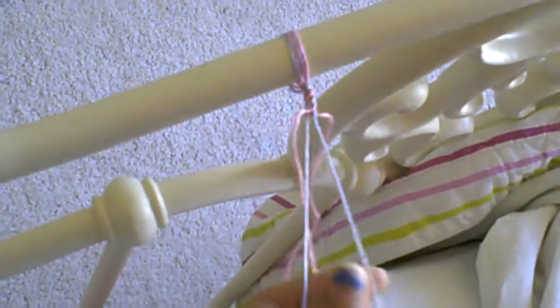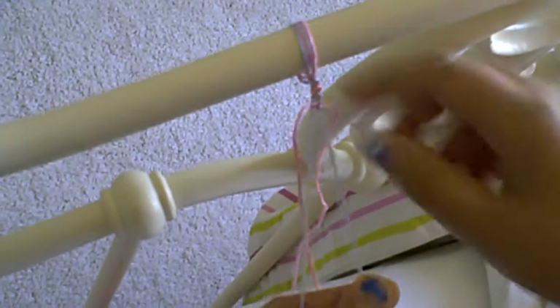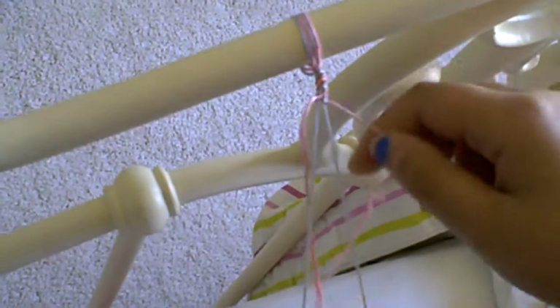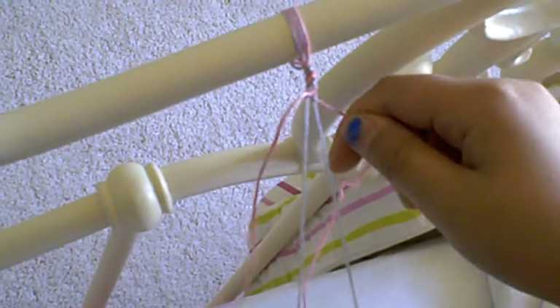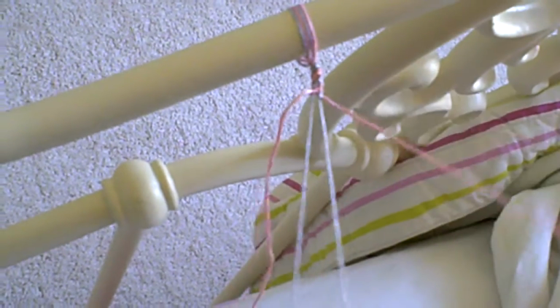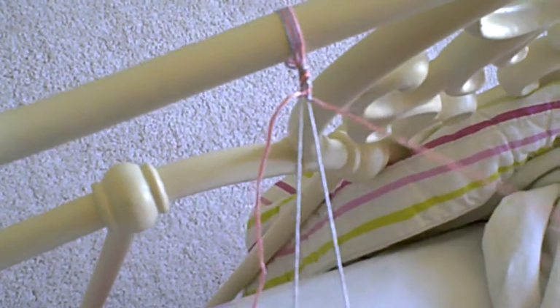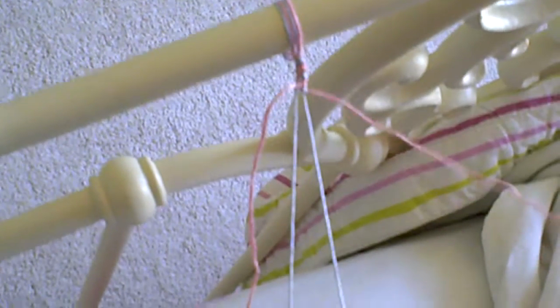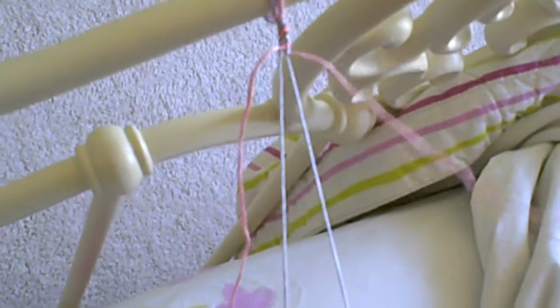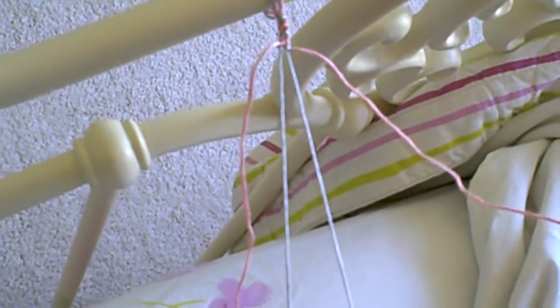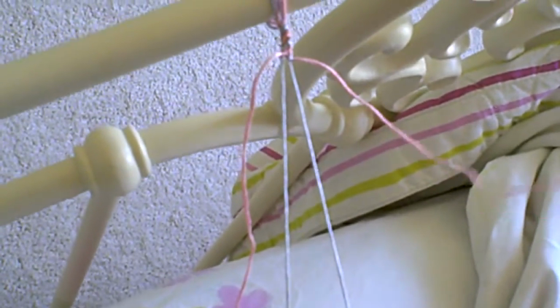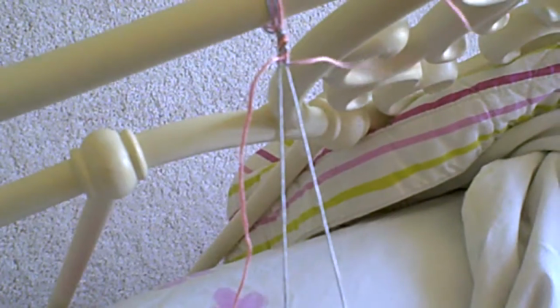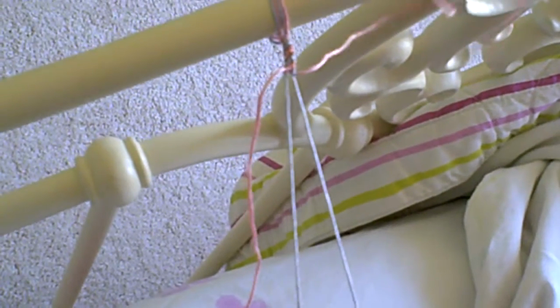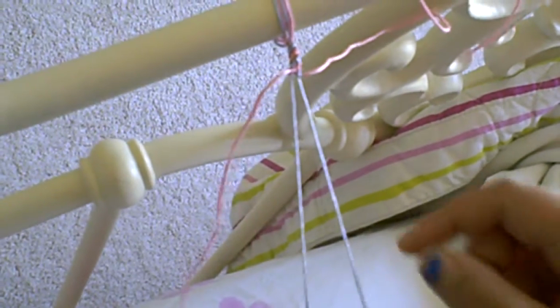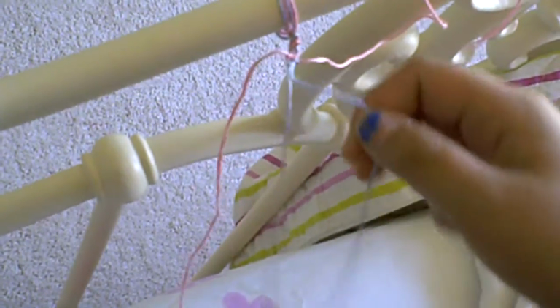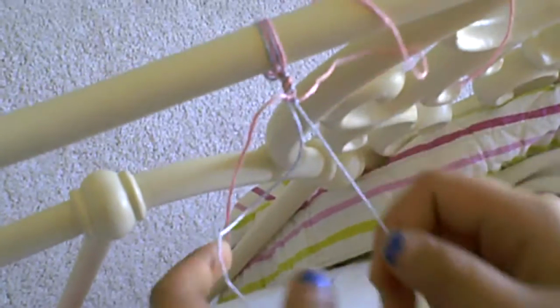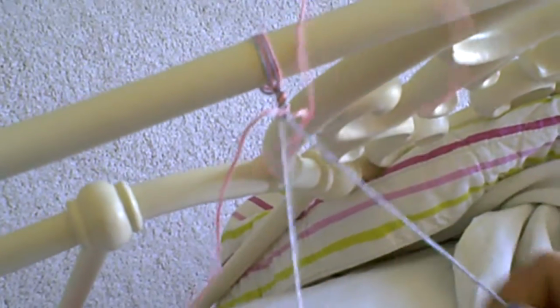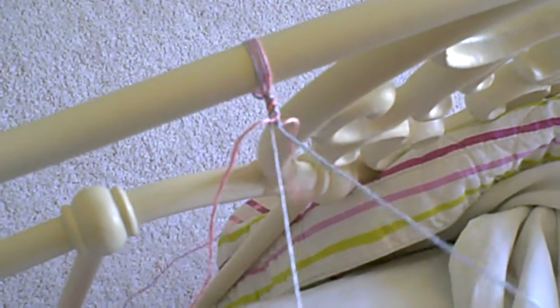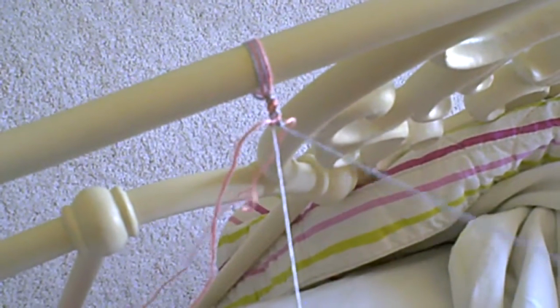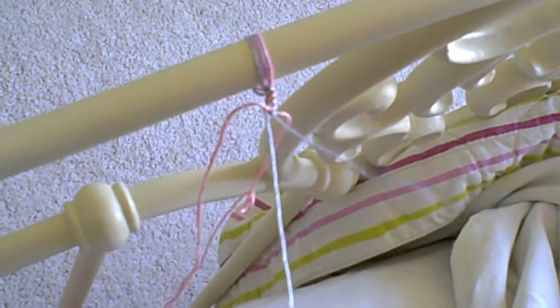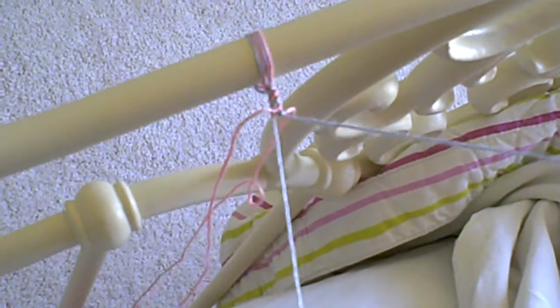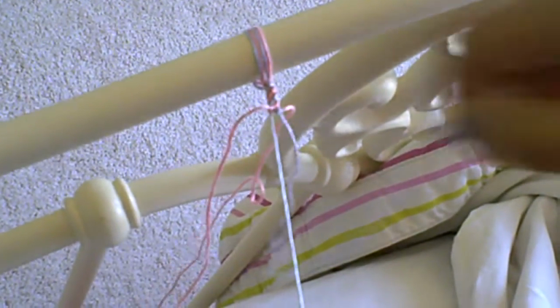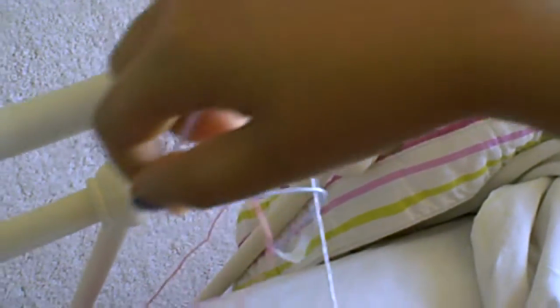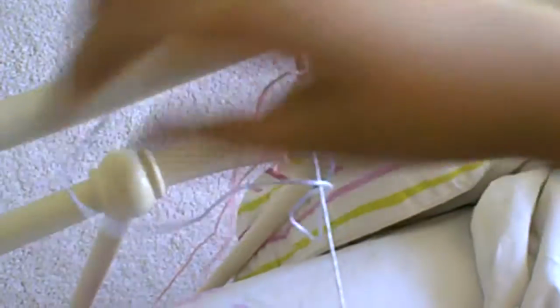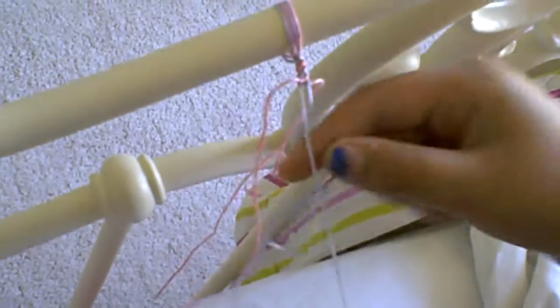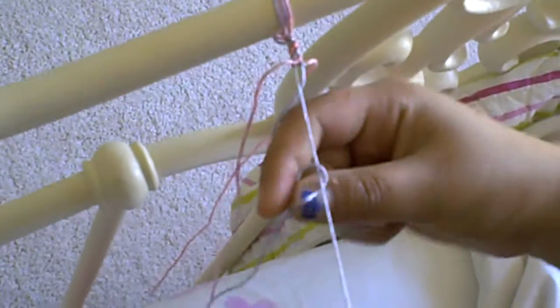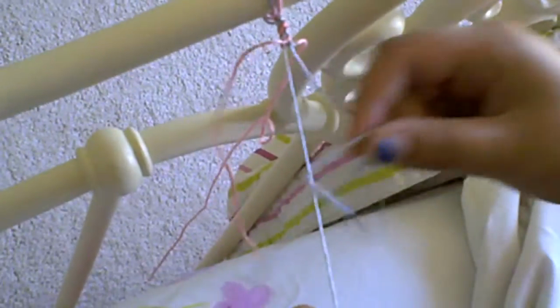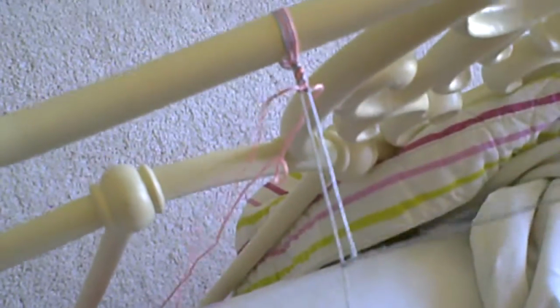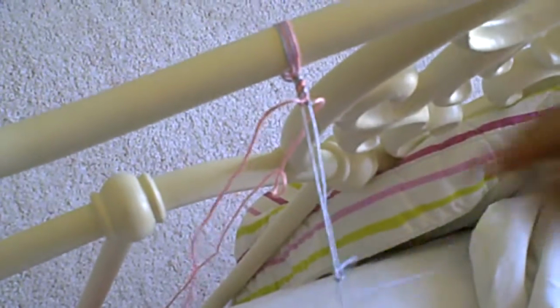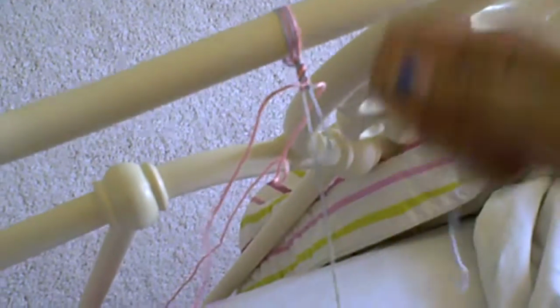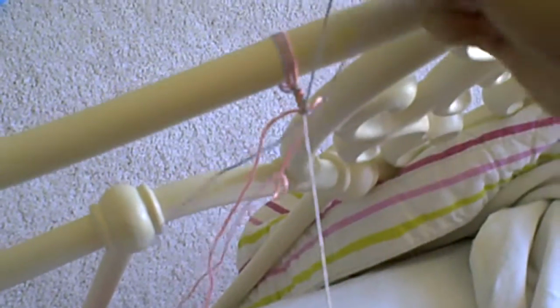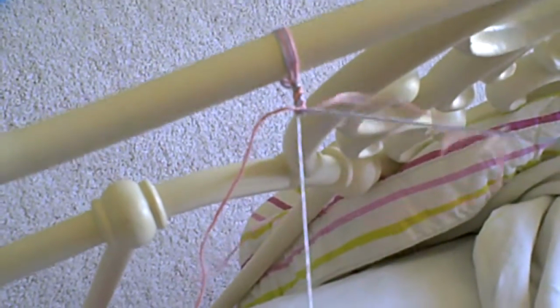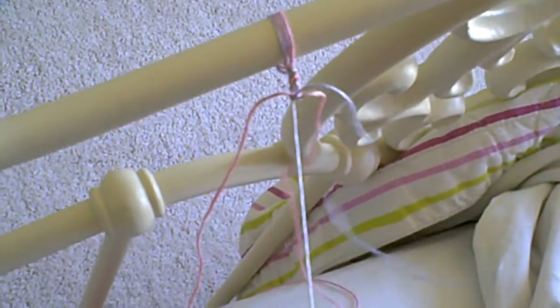Now you did the pink and there should be no pink showing on the pink, so put that over there. And now we'll do it on the blue — blue and blue. It's sort of confusing, but you have to do it twice on every thread.